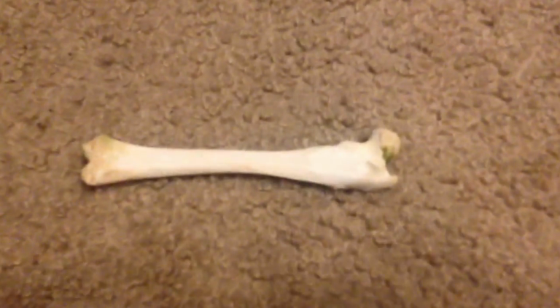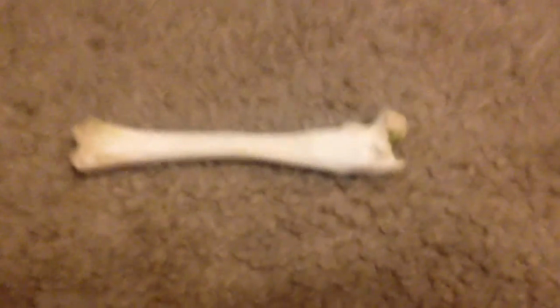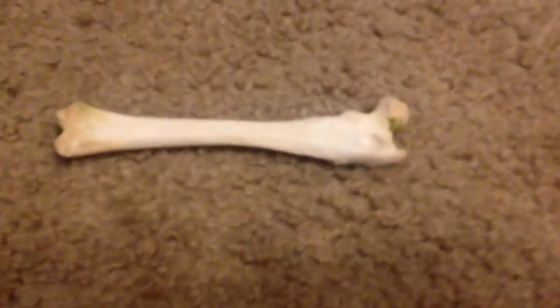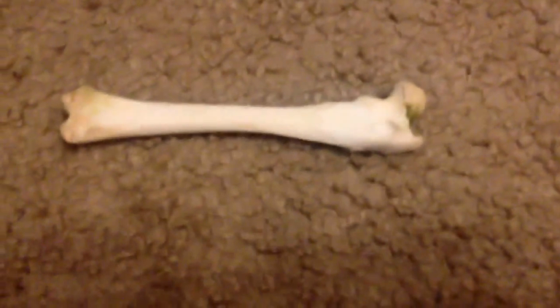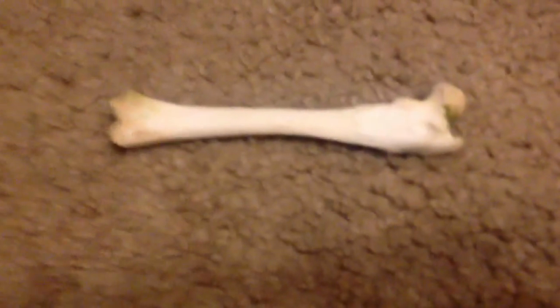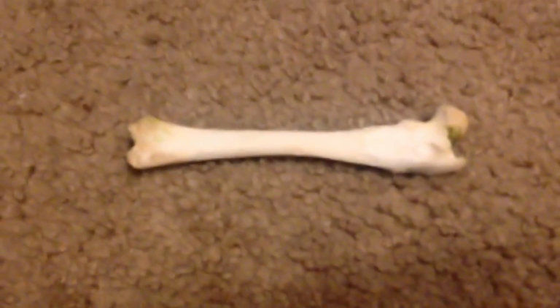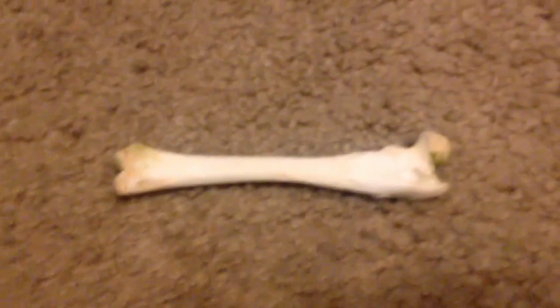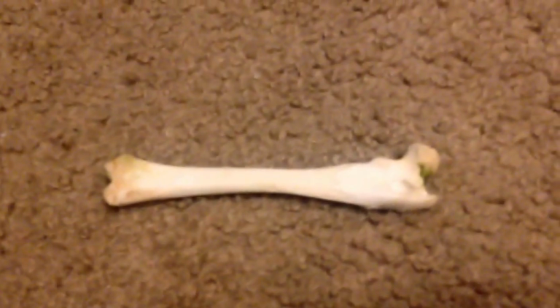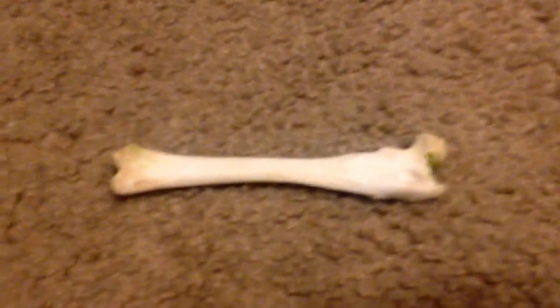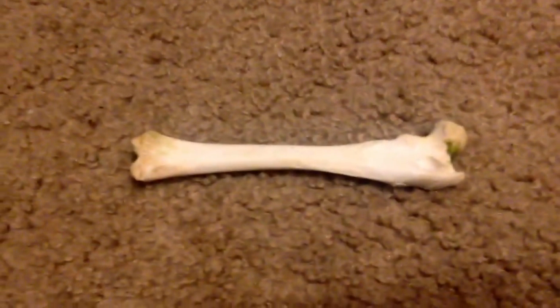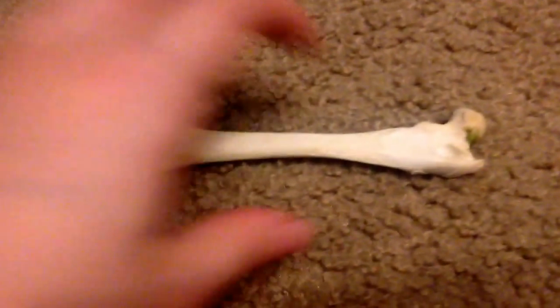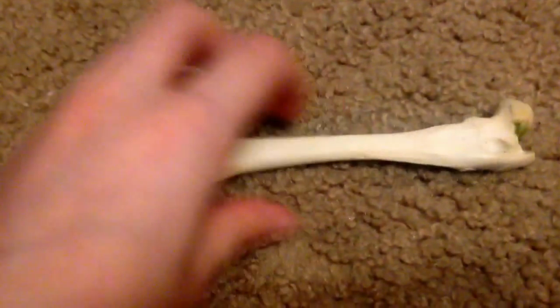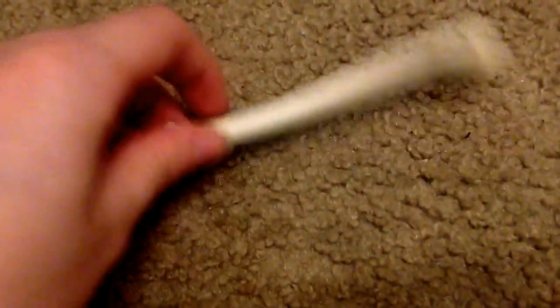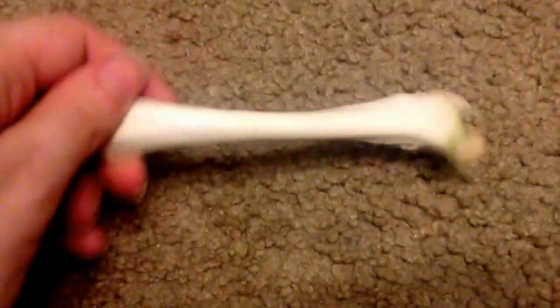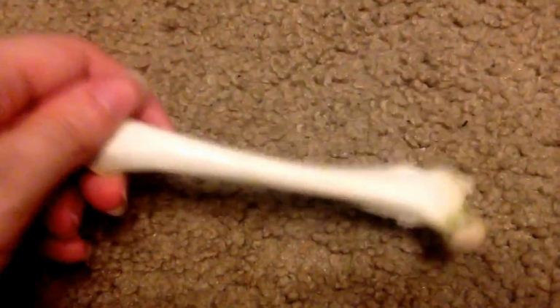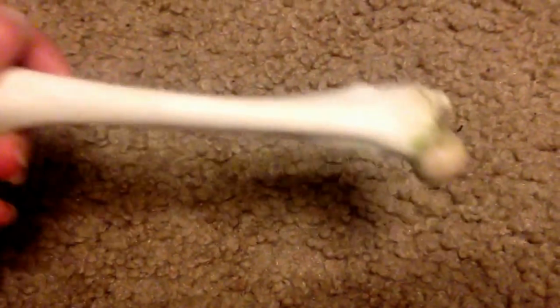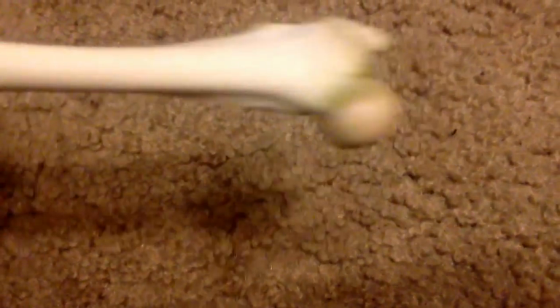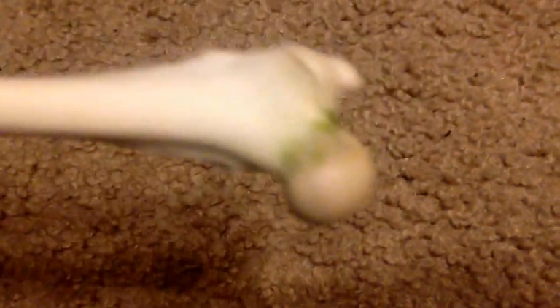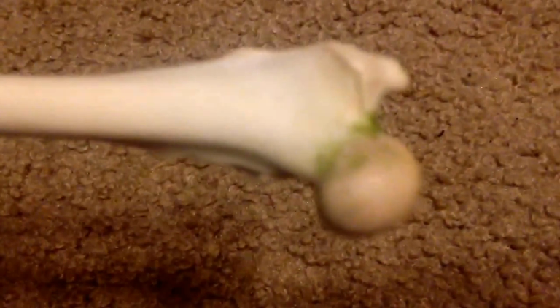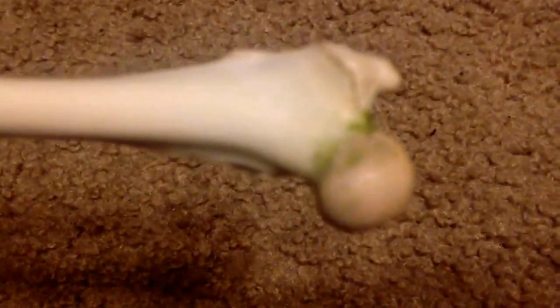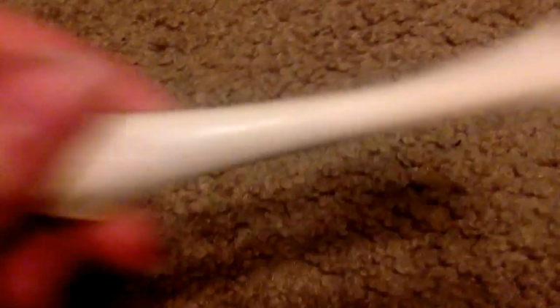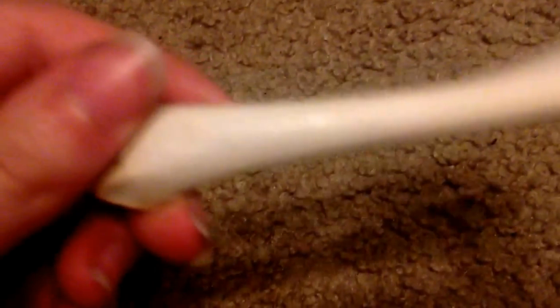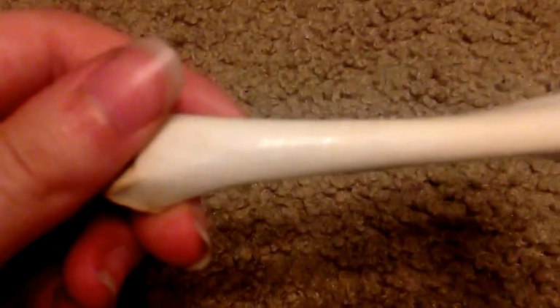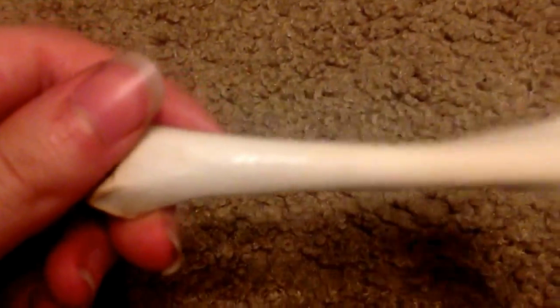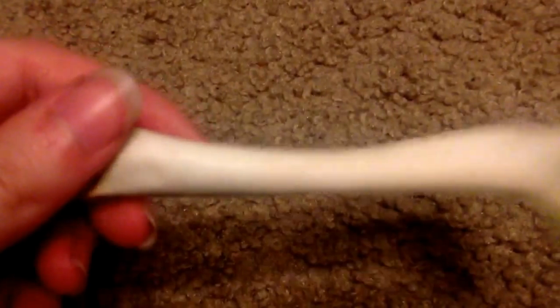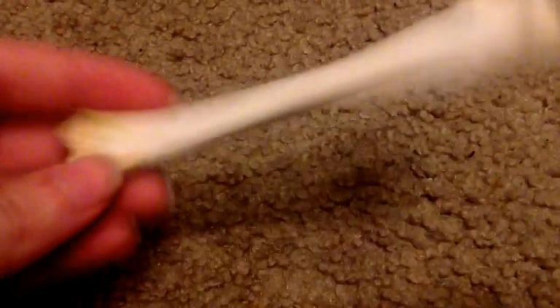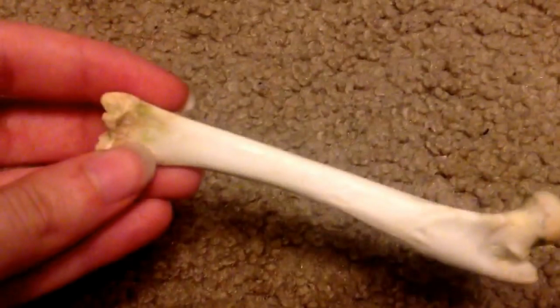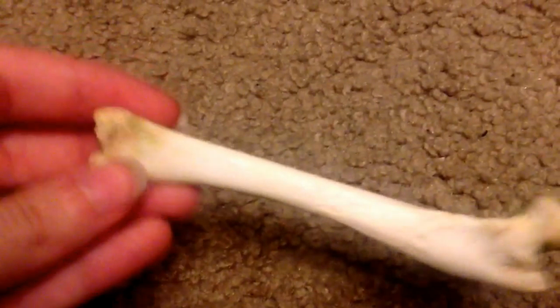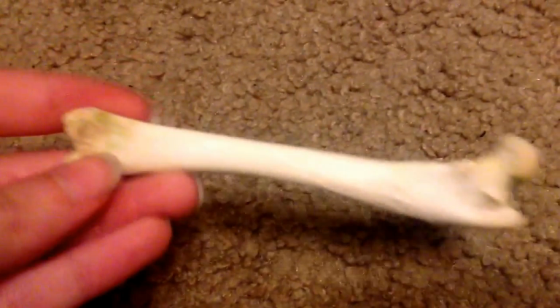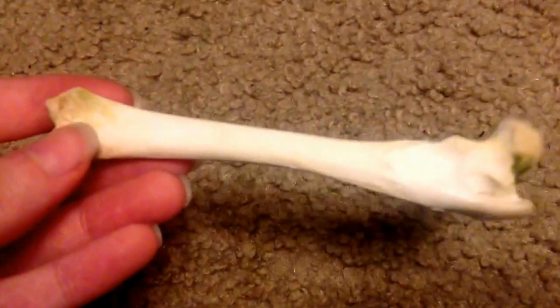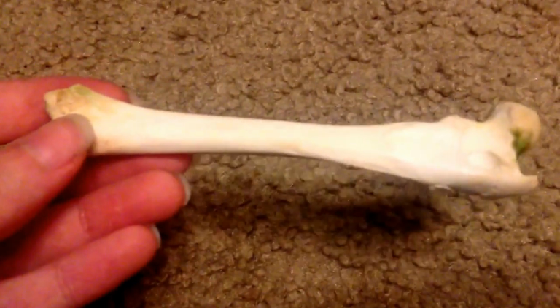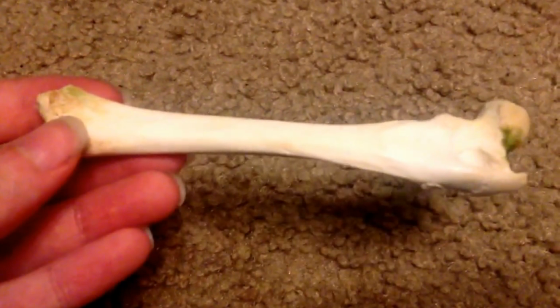First things first, you're gonna need a bone. I'm using a raccoon femur that I got in that Eager Bones haul. There's some green stuff on it, but that's okay. Just a femur.